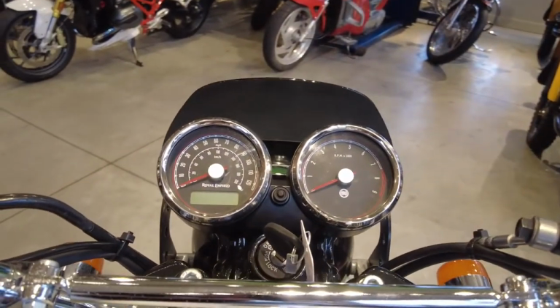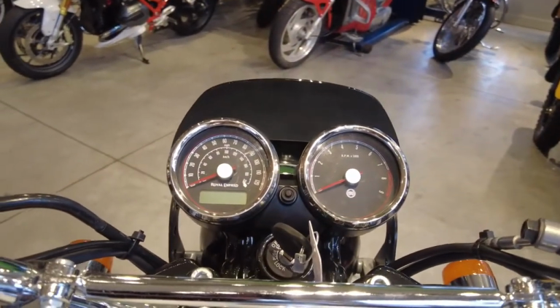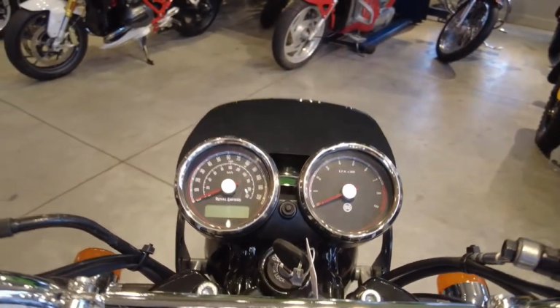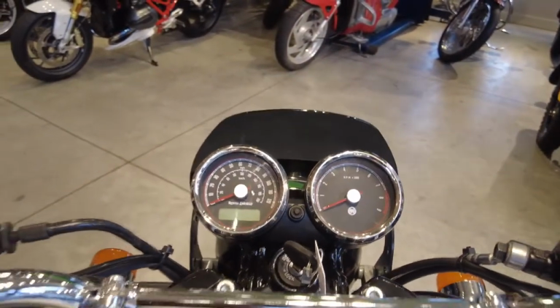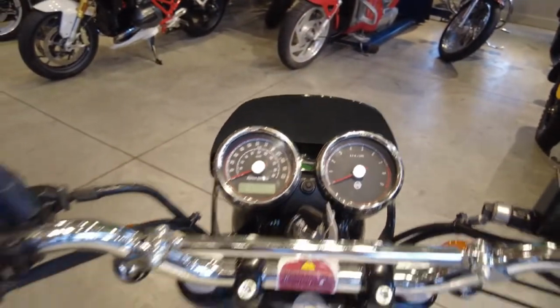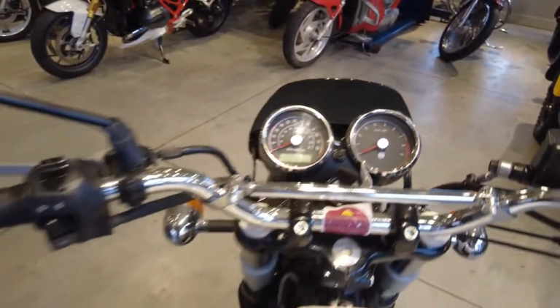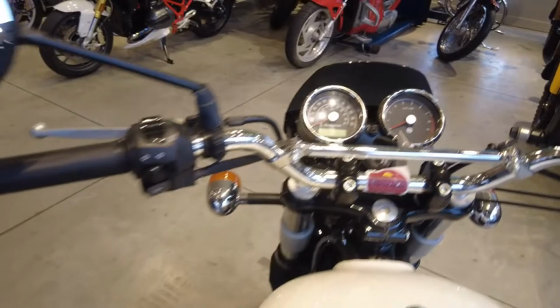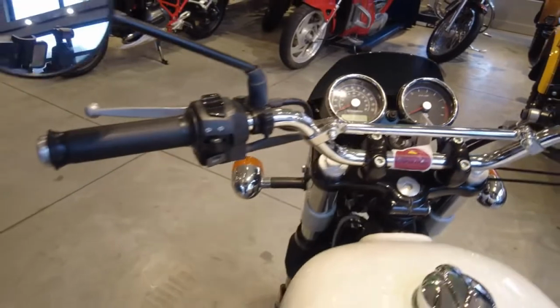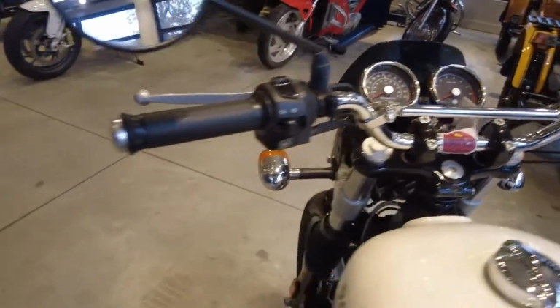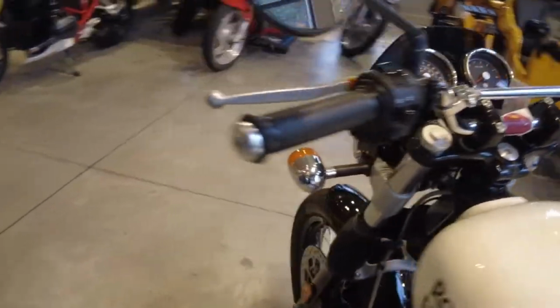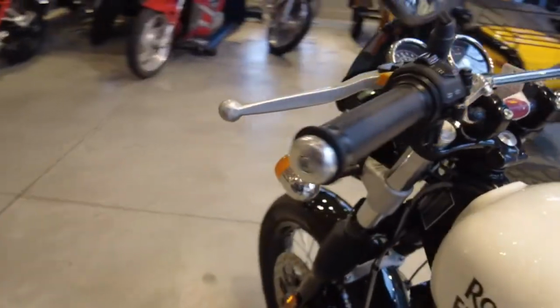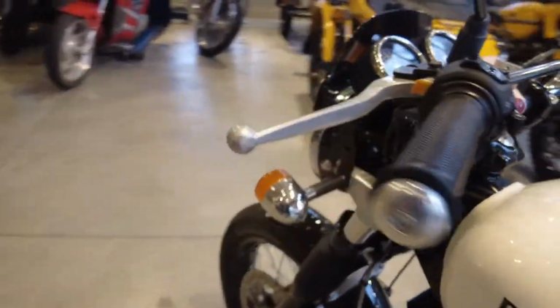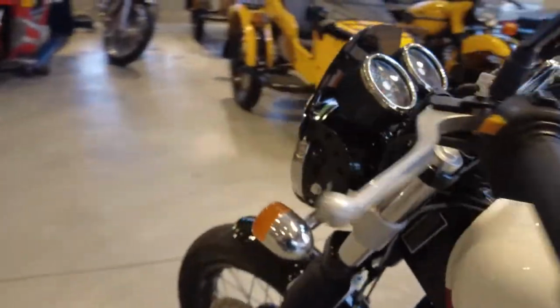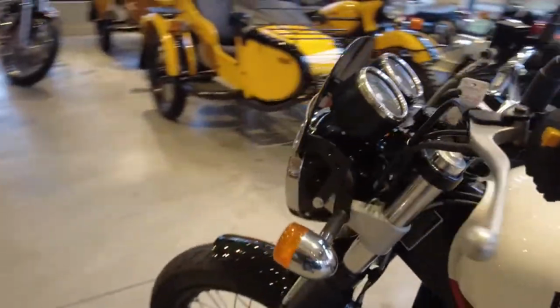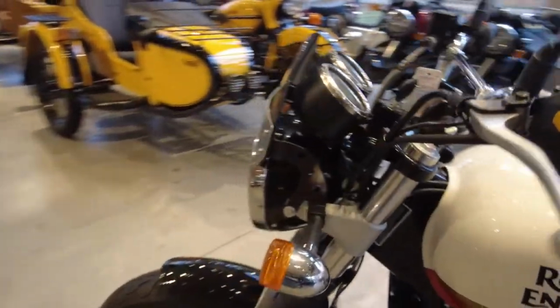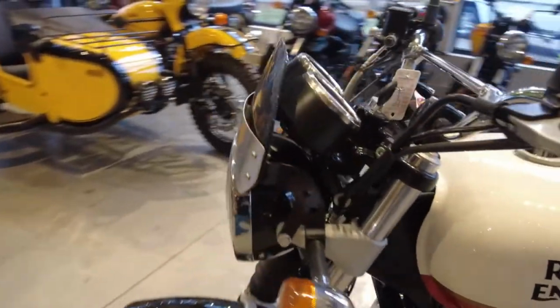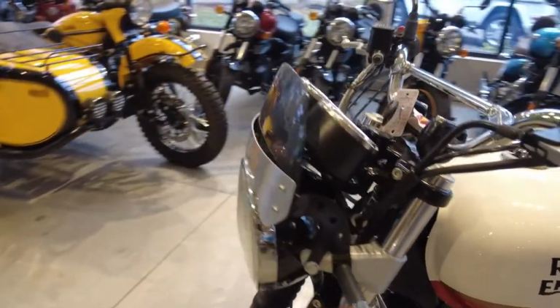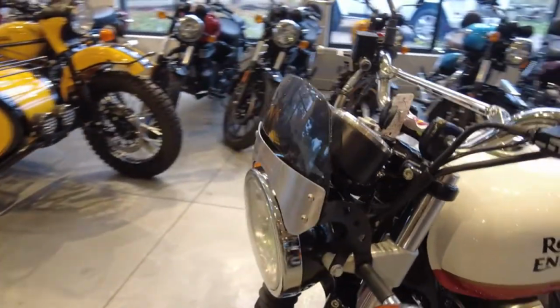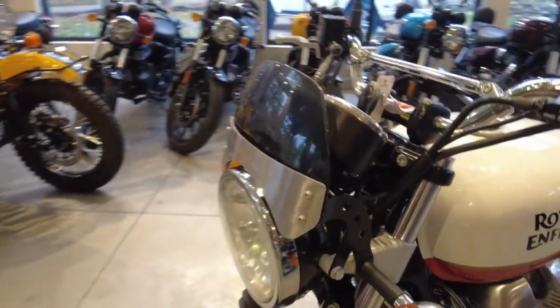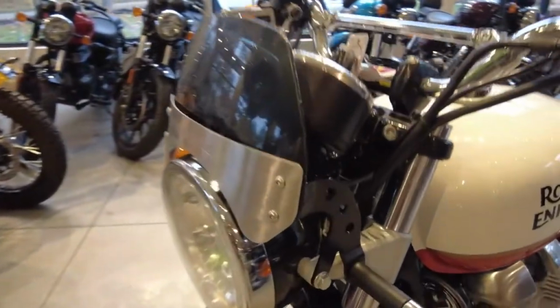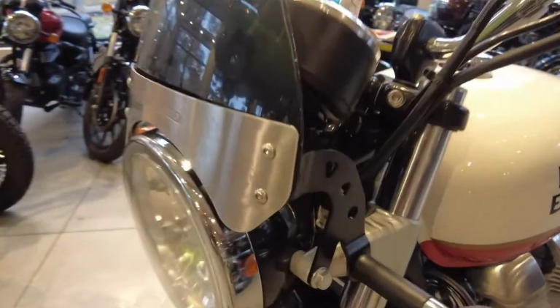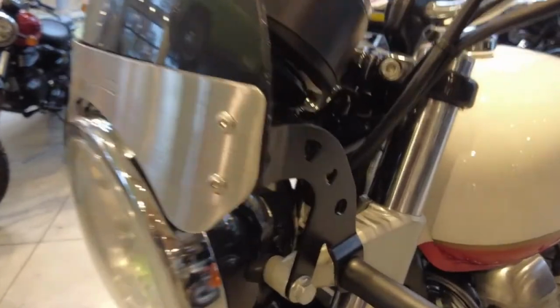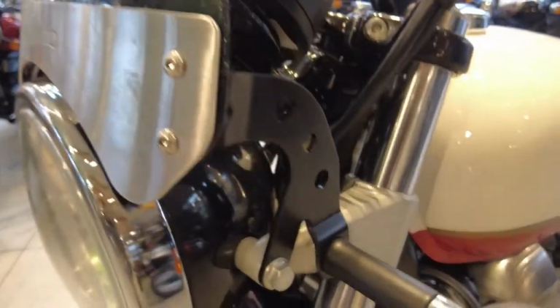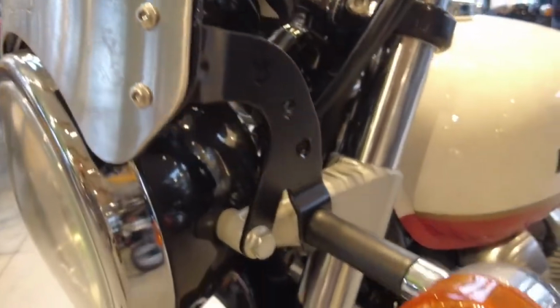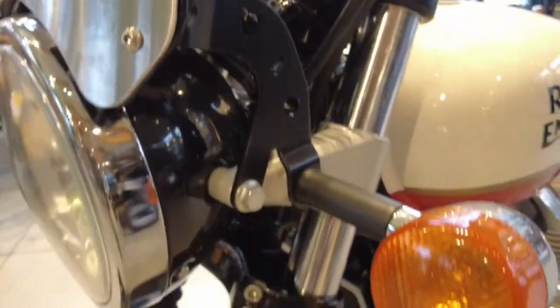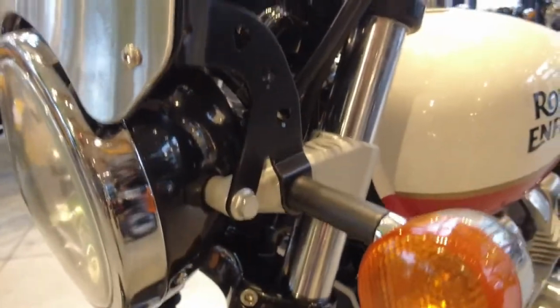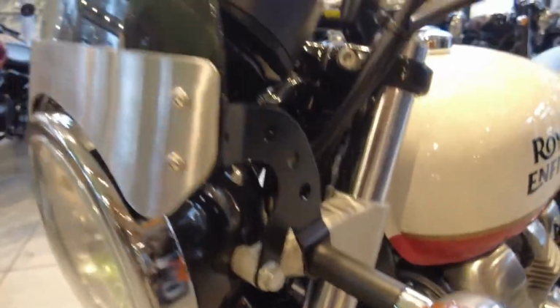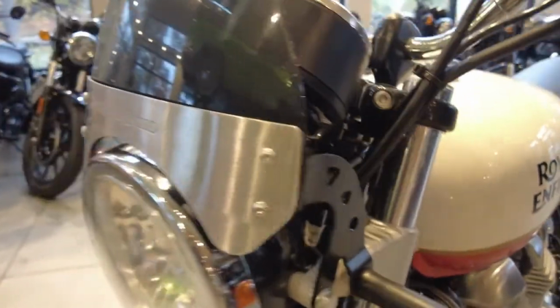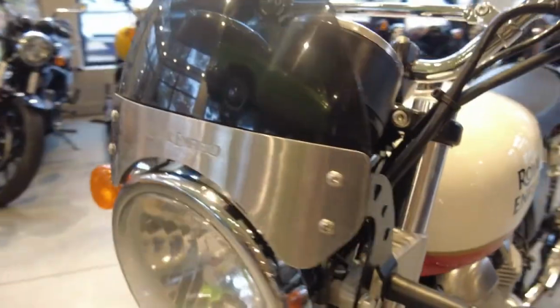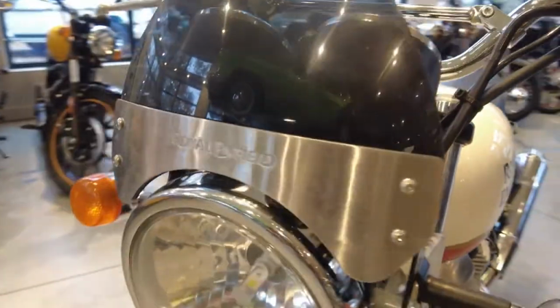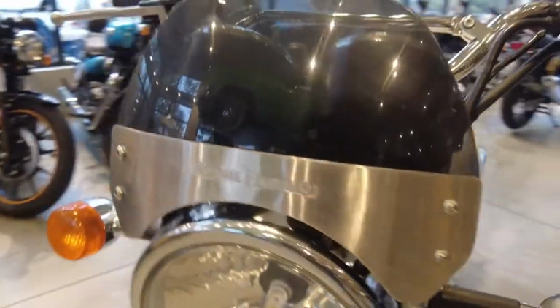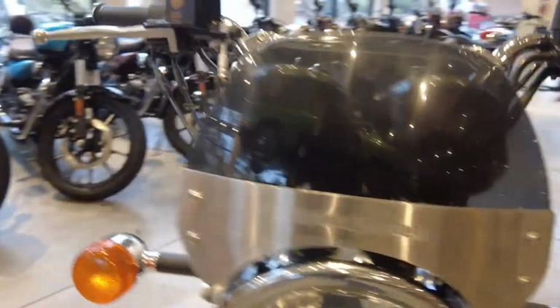I think it just kind of cleans things up around the gauges and looks very tidy in my opinion. You can see it has these nice black mounting brackets and then the brushed aluminum front.